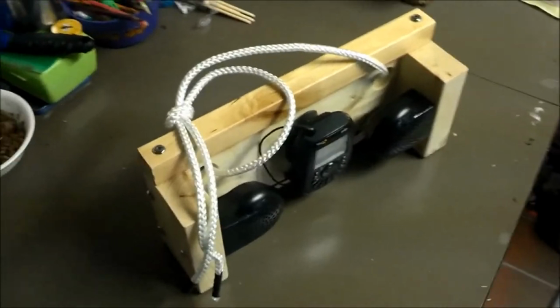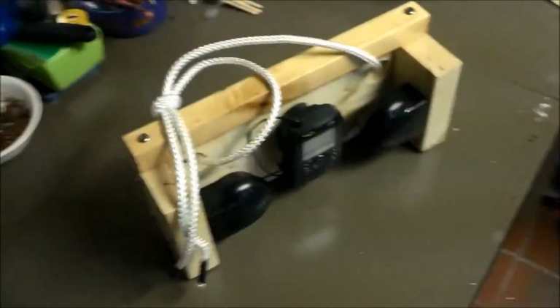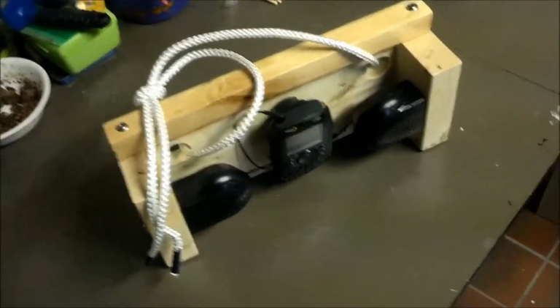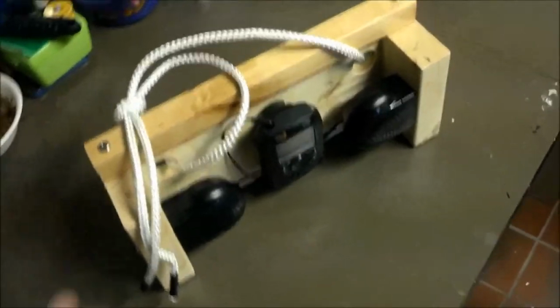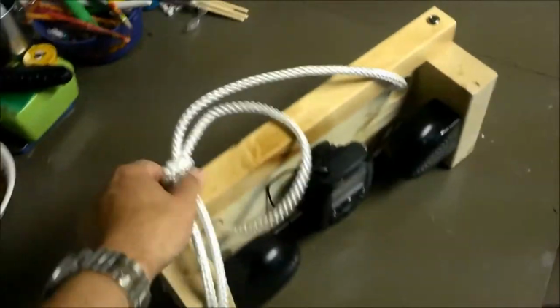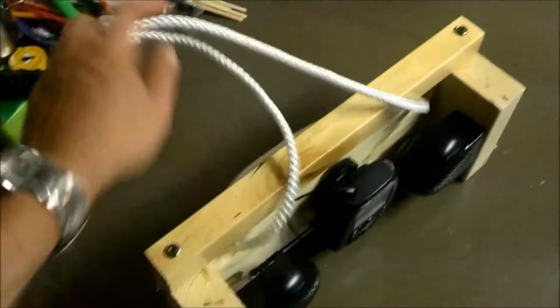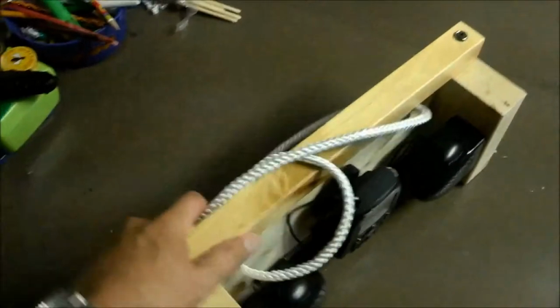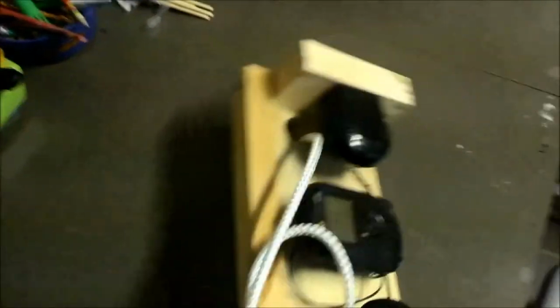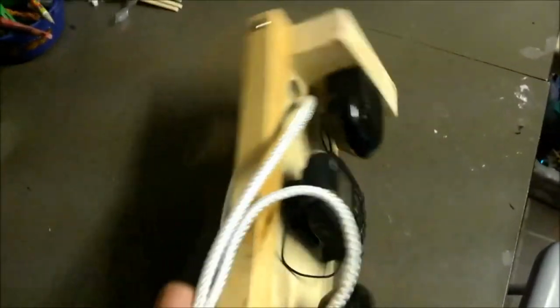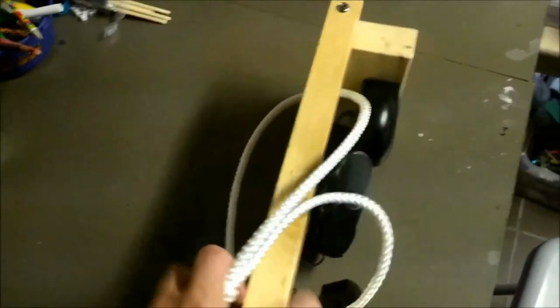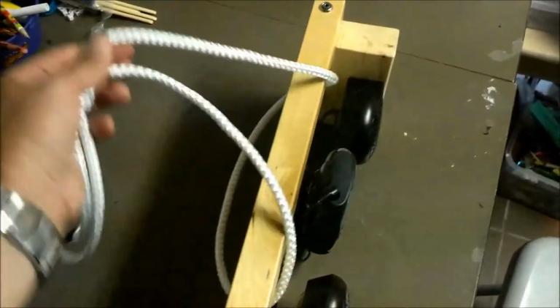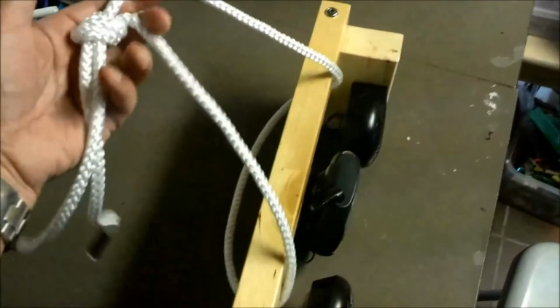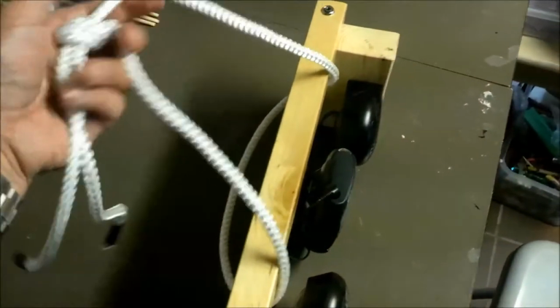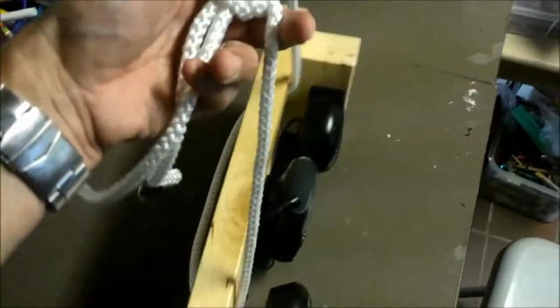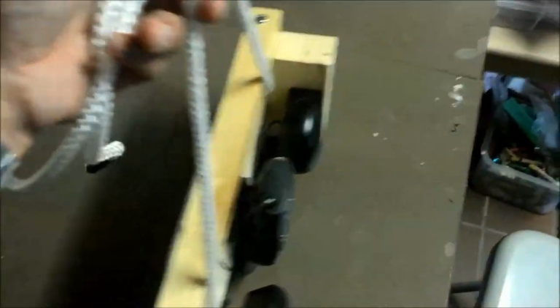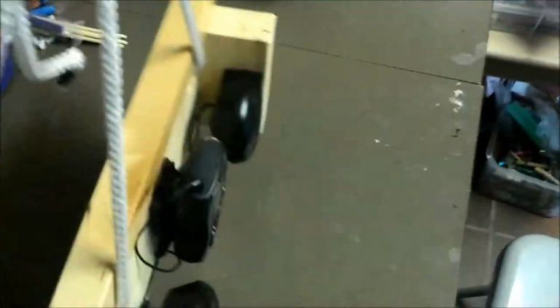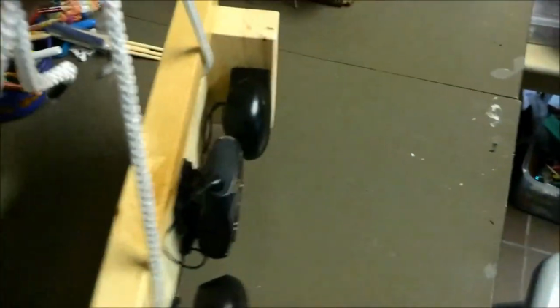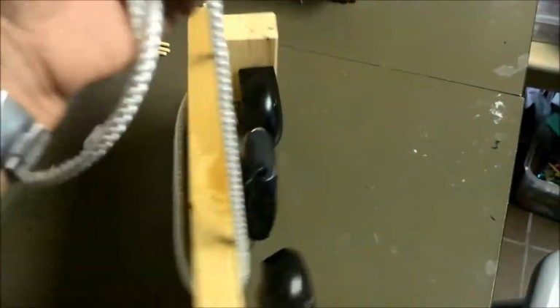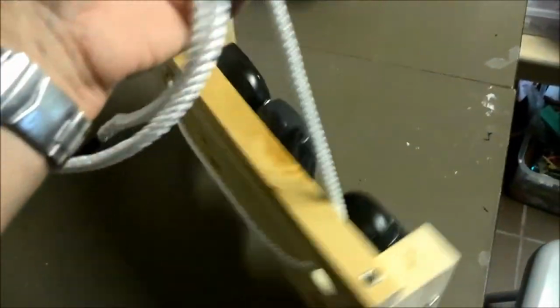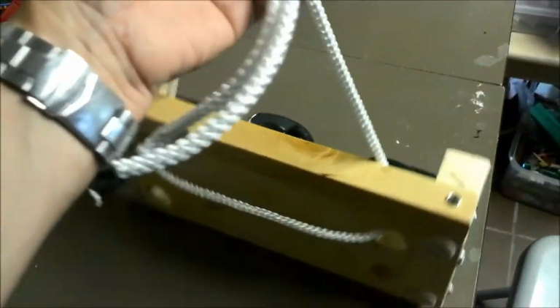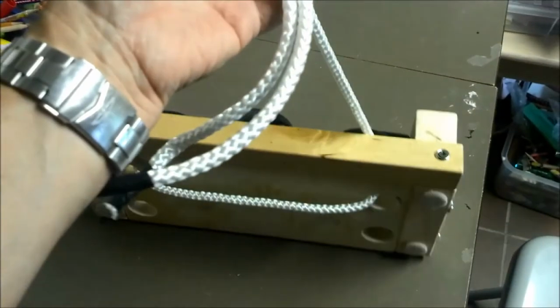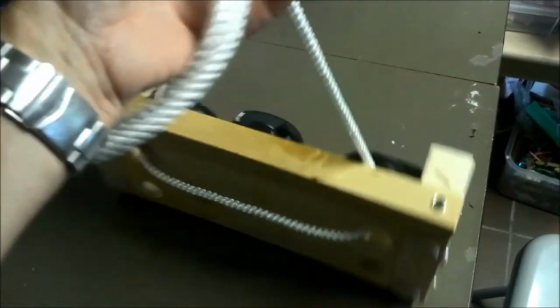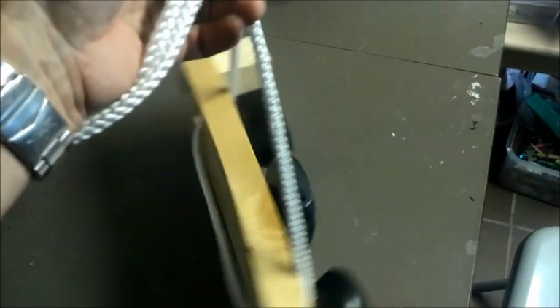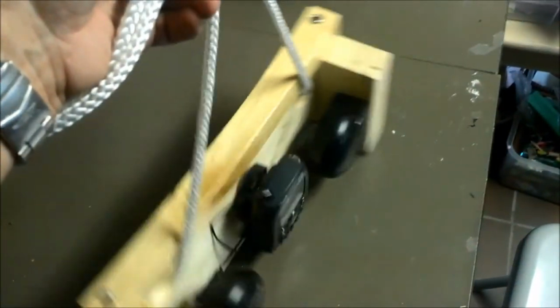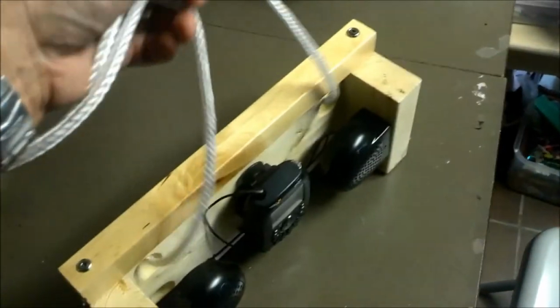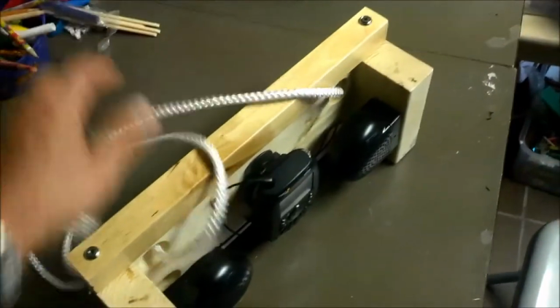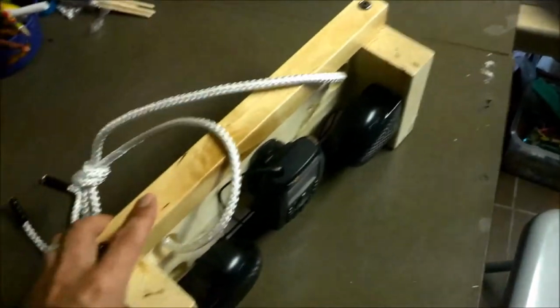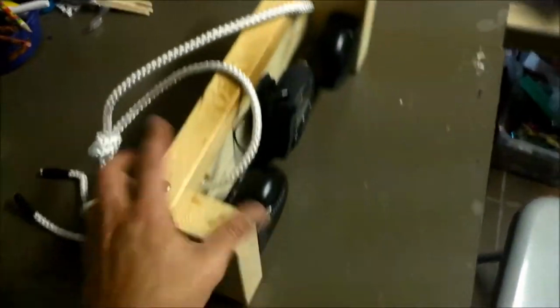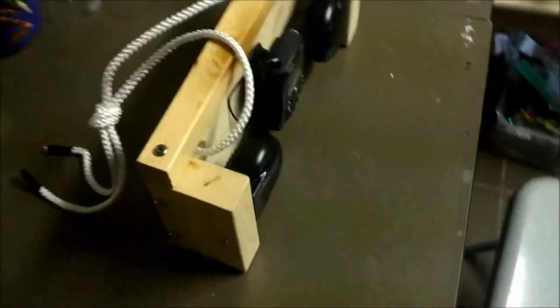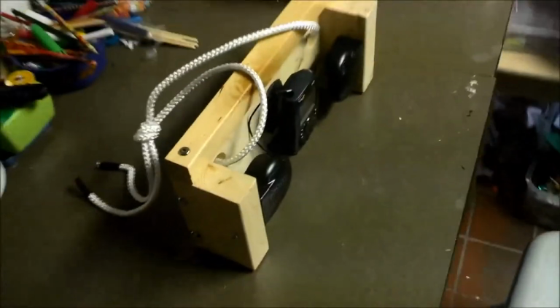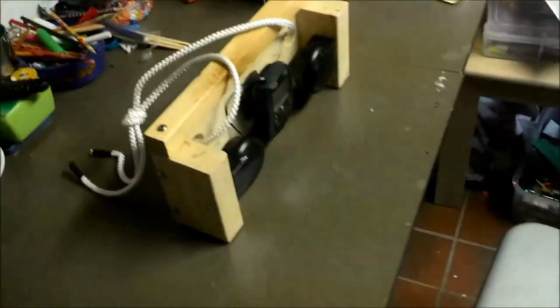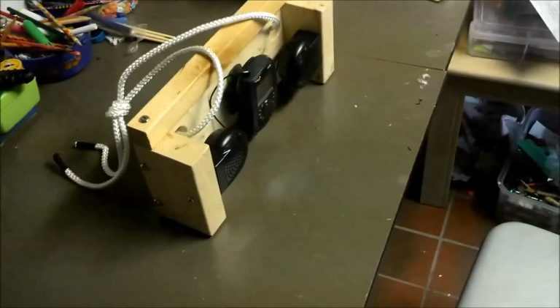Just a couple of ropes tied on here — actually one rope looped so I can hang it on a cleat or whatever else I need to keep it a little bit more secure.